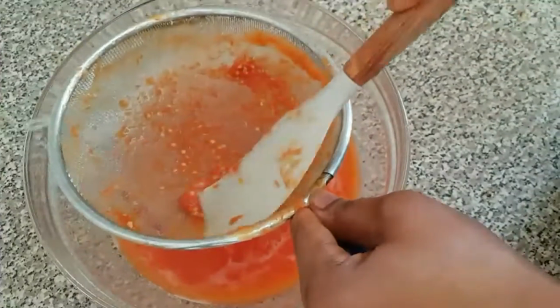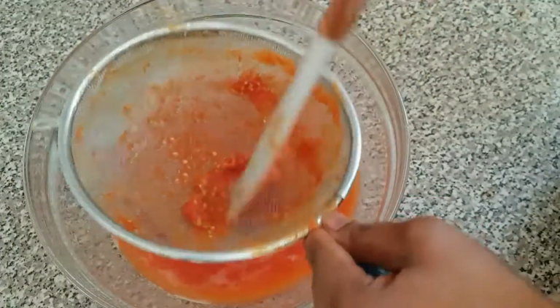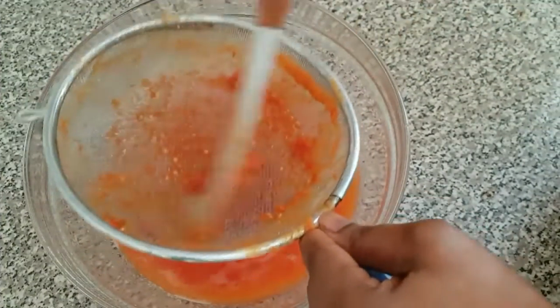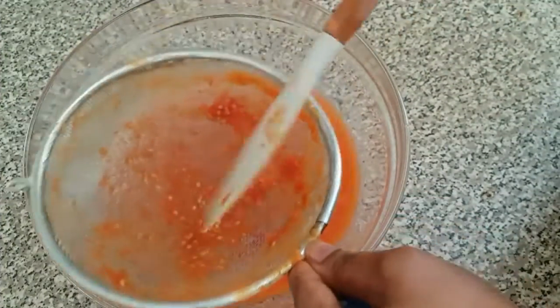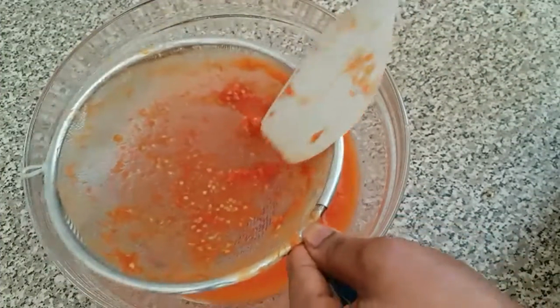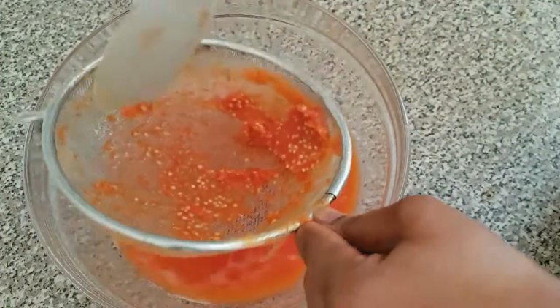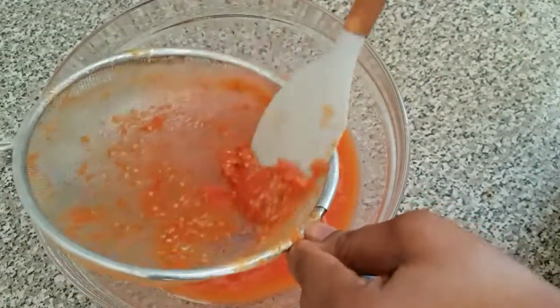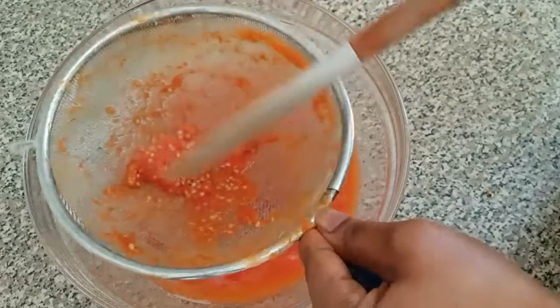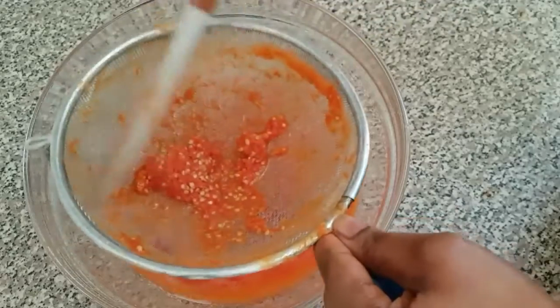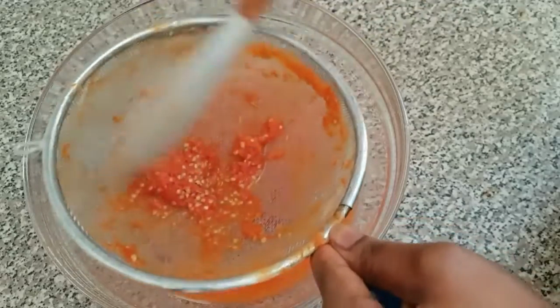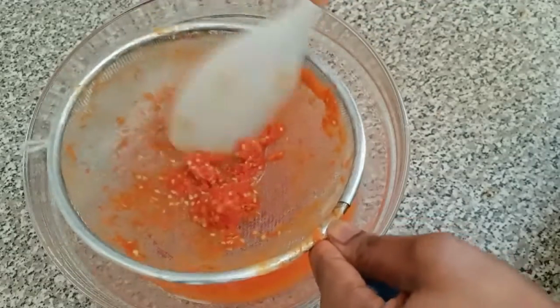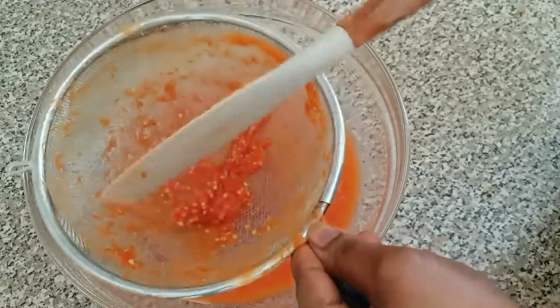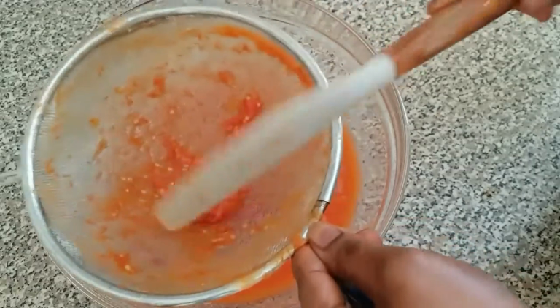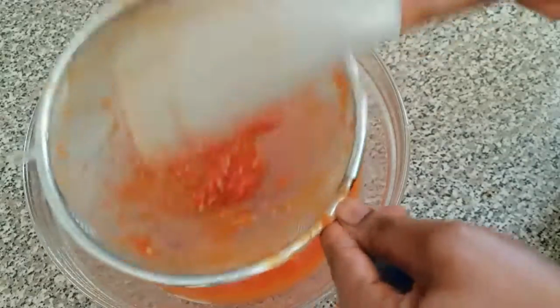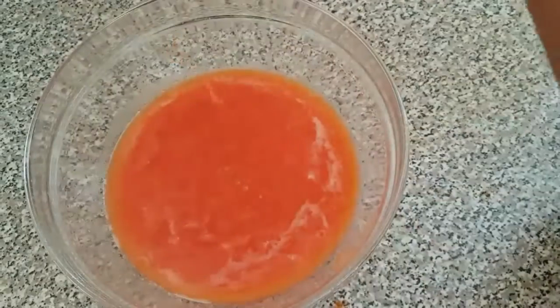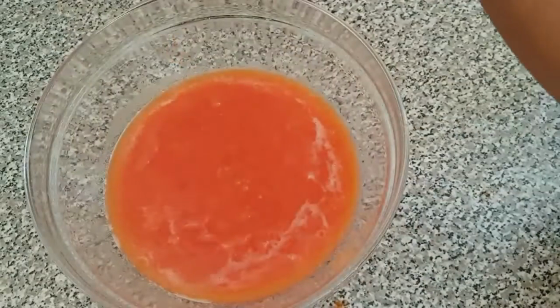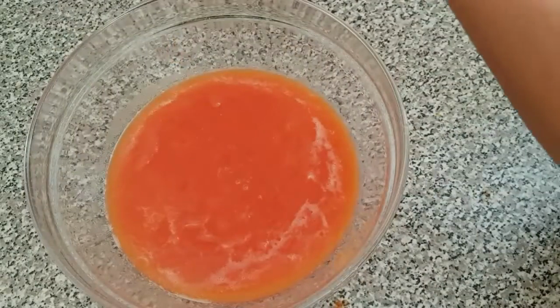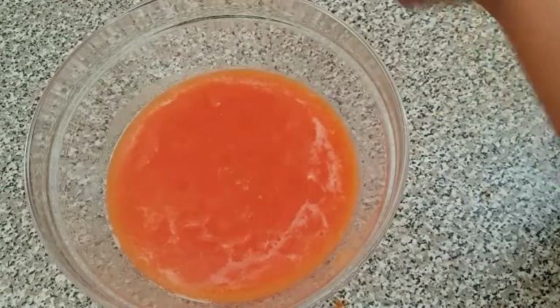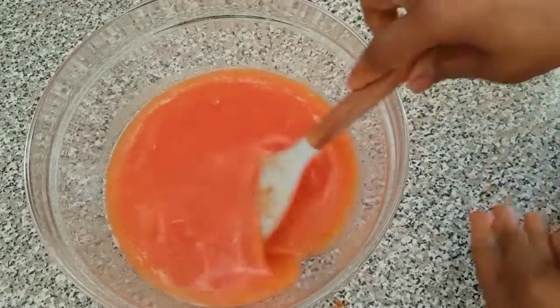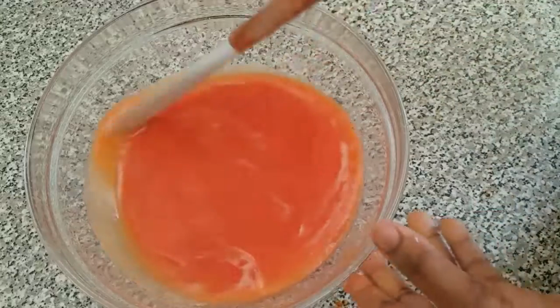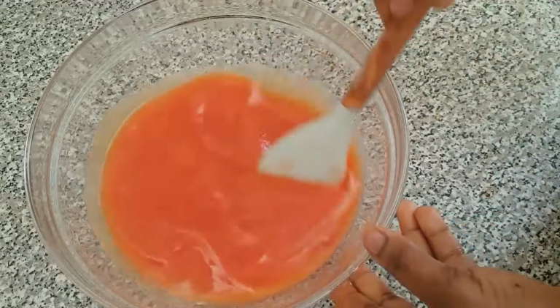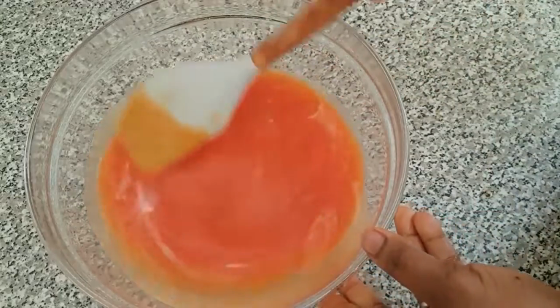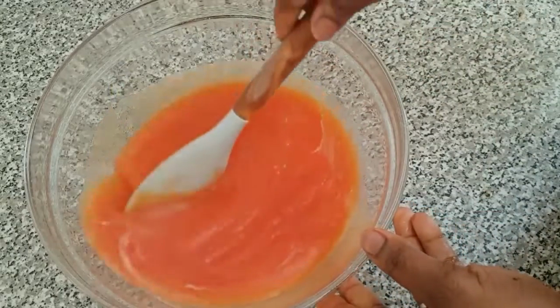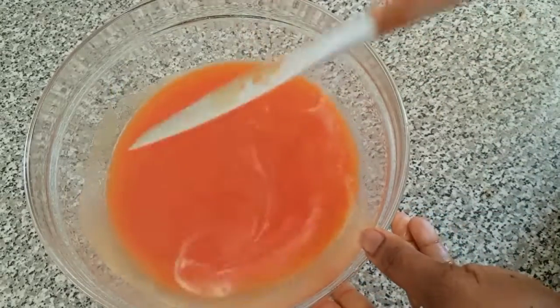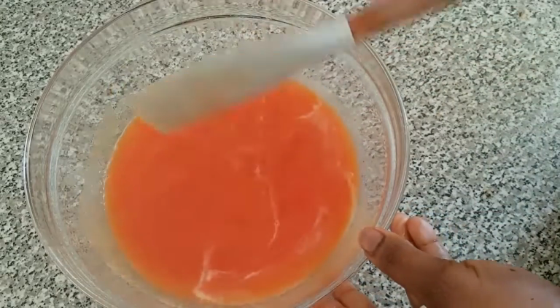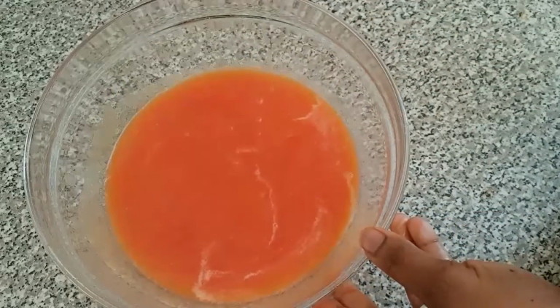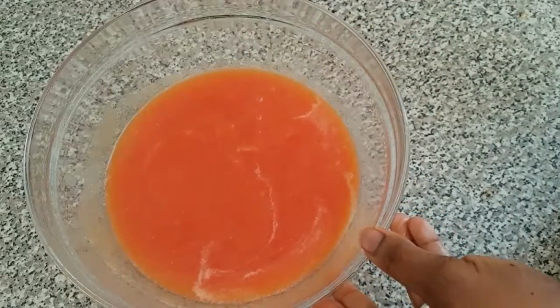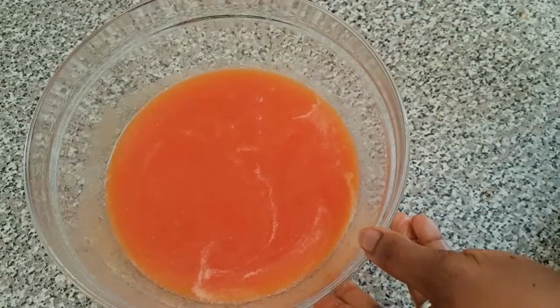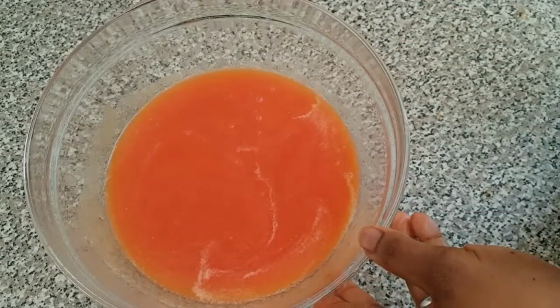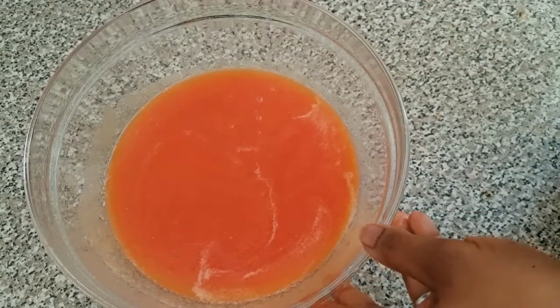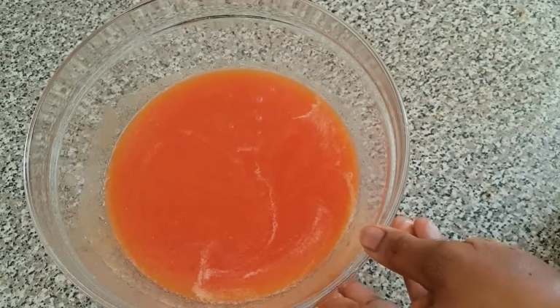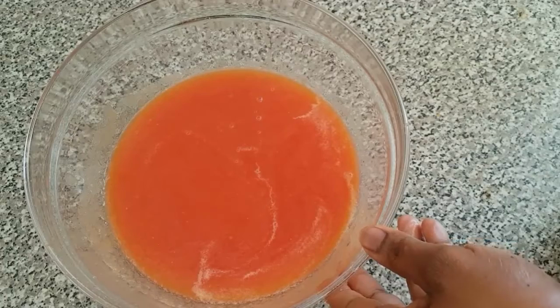Here are our tomatoes — I've already finished sieving them. This is how it's looking, and I'm going to transfer it to the pot again for another round of cooking.